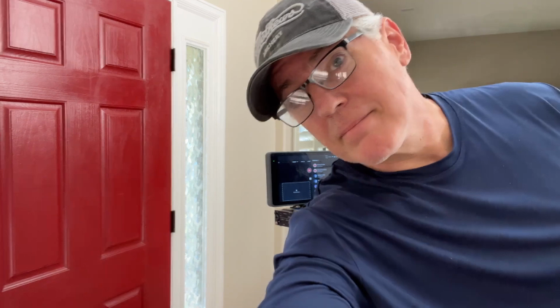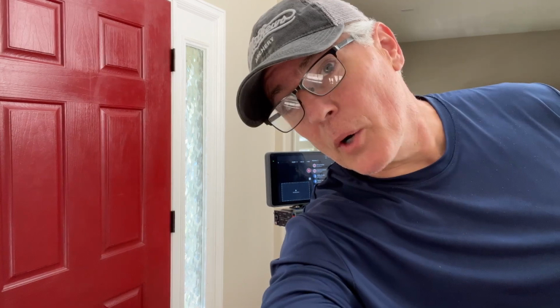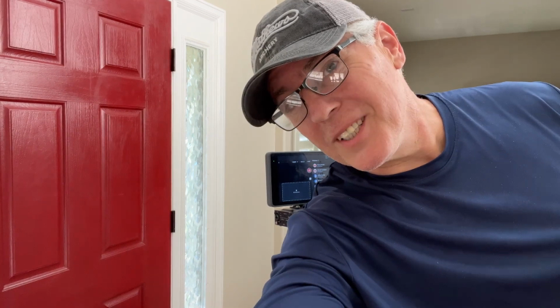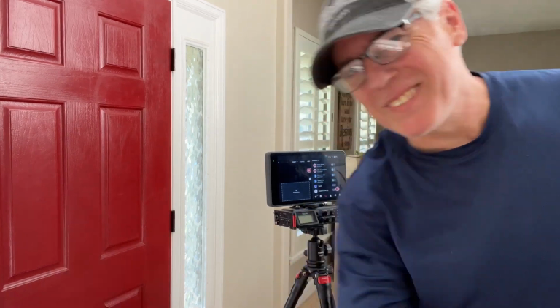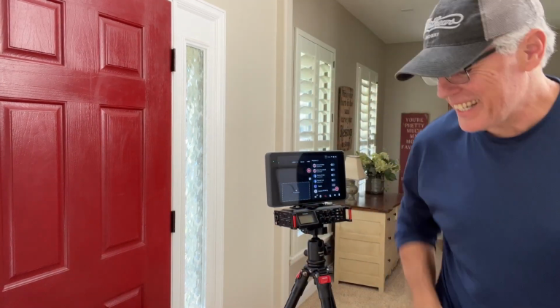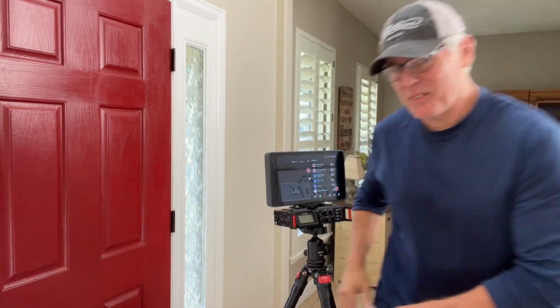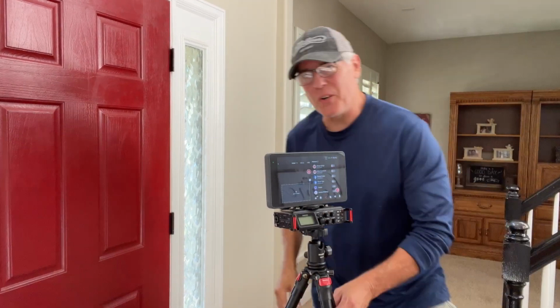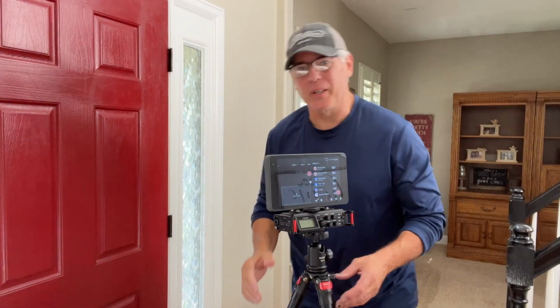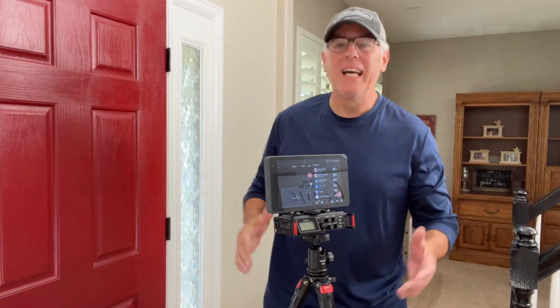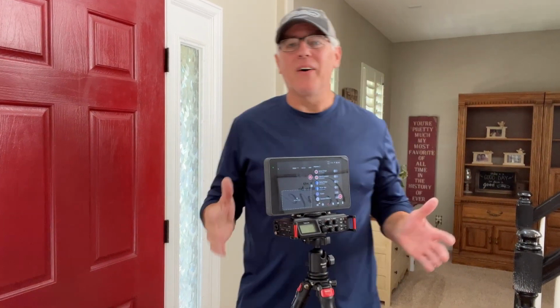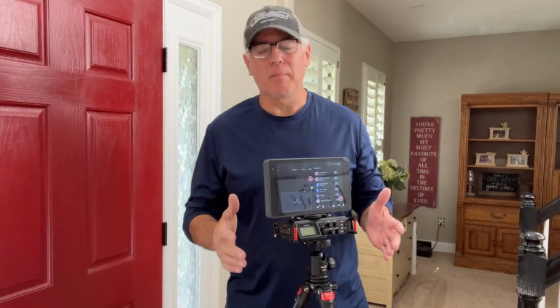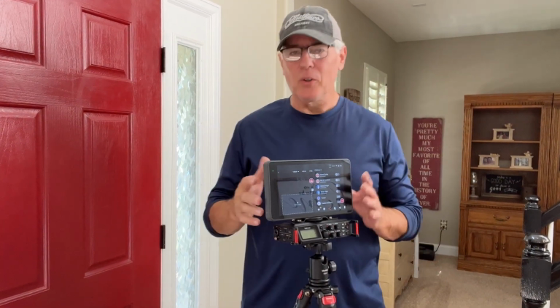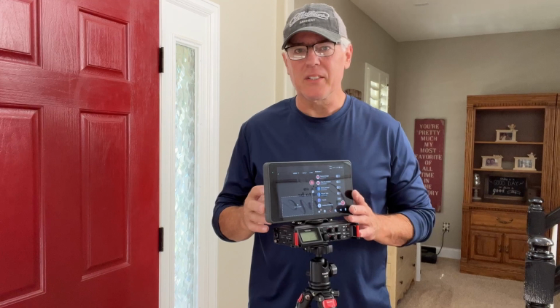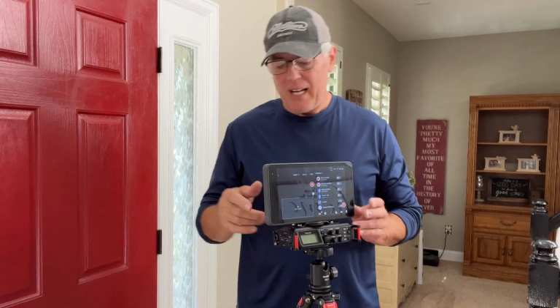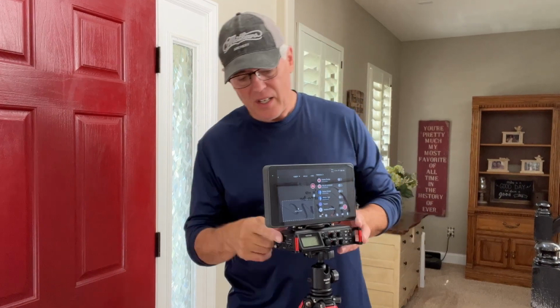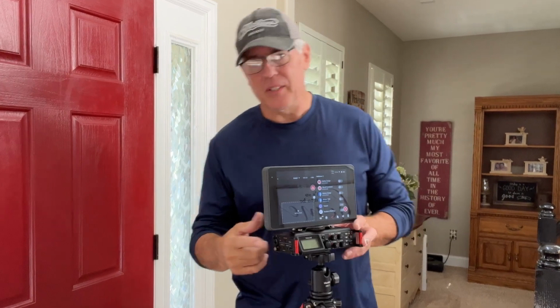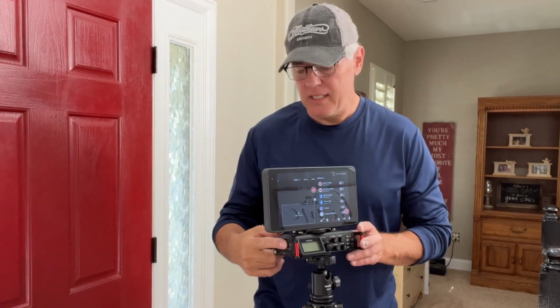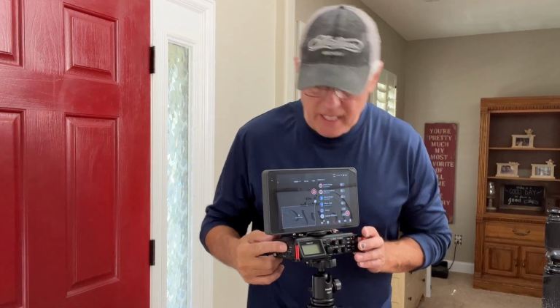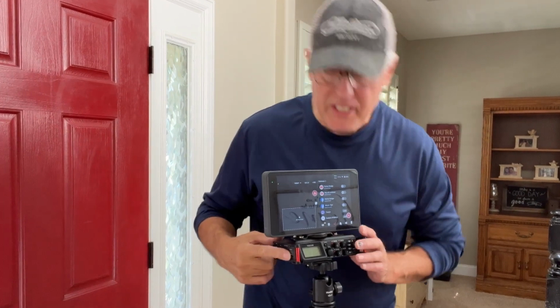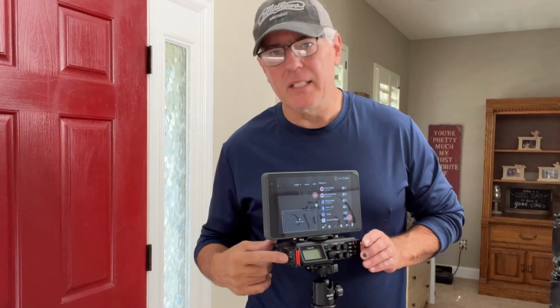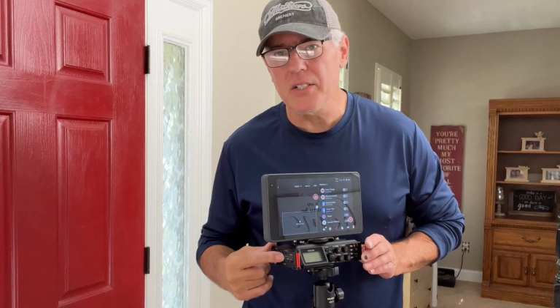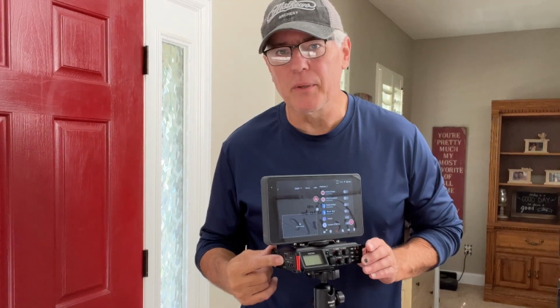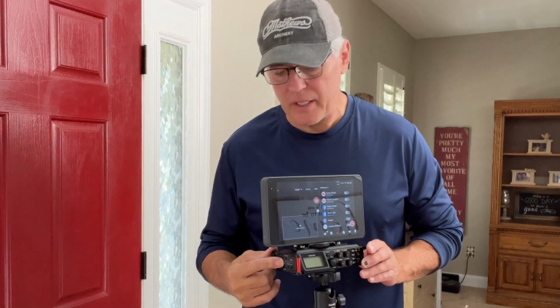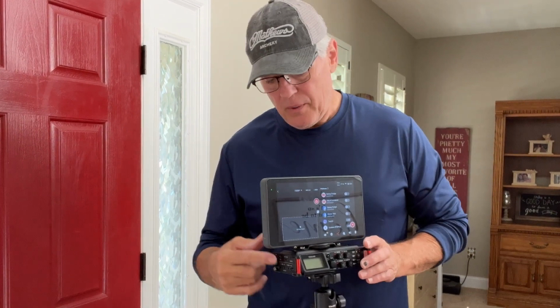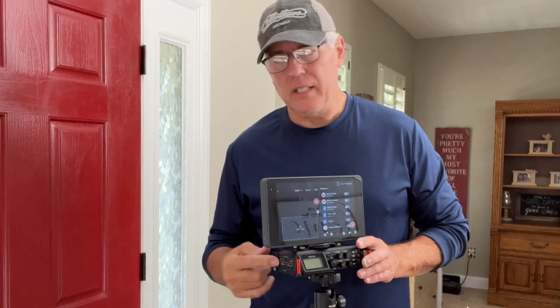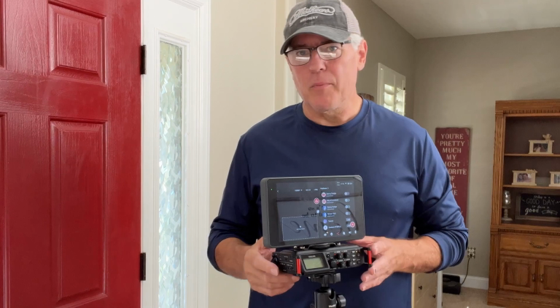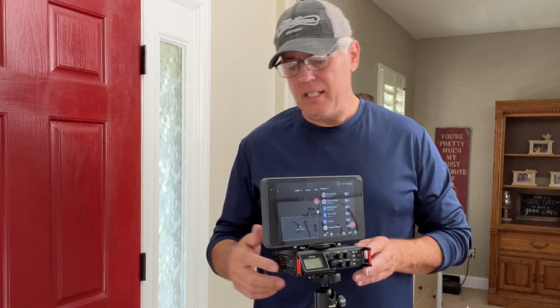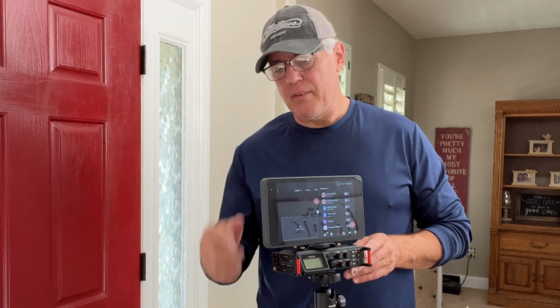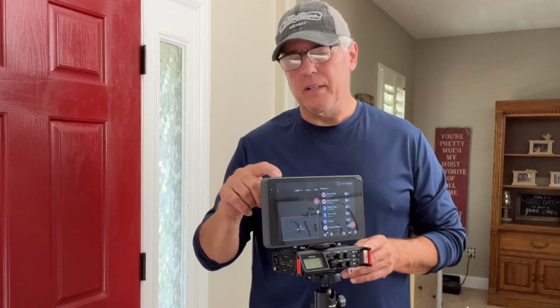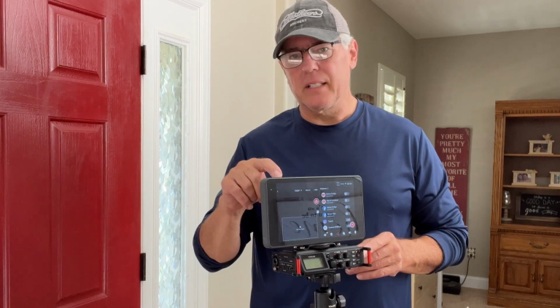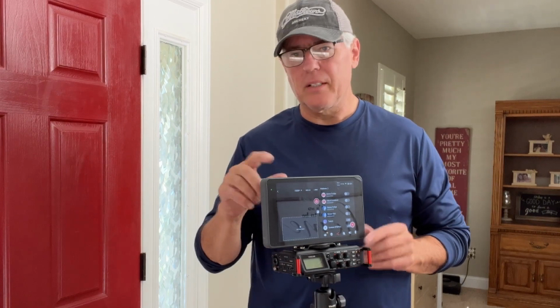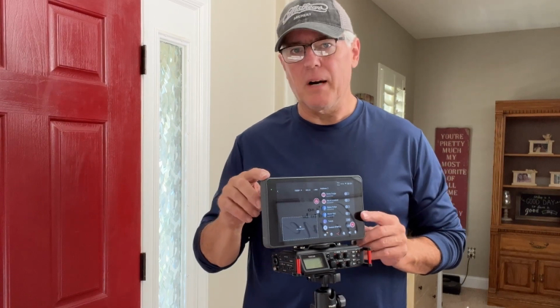Hey guys, I'm going to show you really quickly how I set my YoloBox up. This is a Tascam DR-70 recorder, which will take four mics in and run it right up here into the input of the YoloBox.